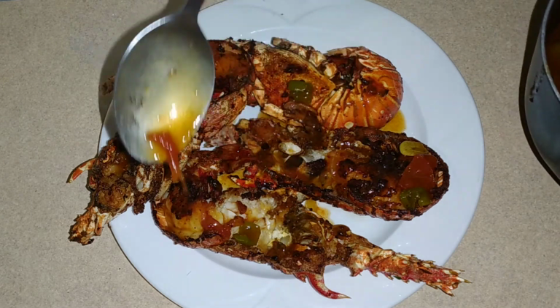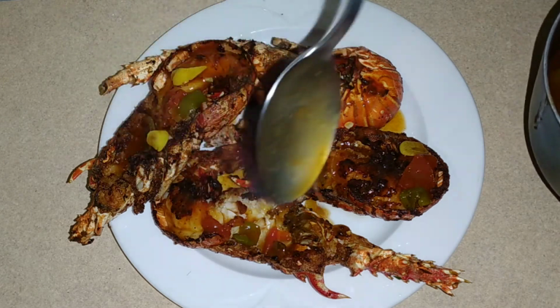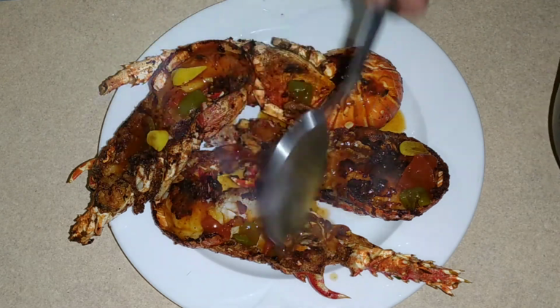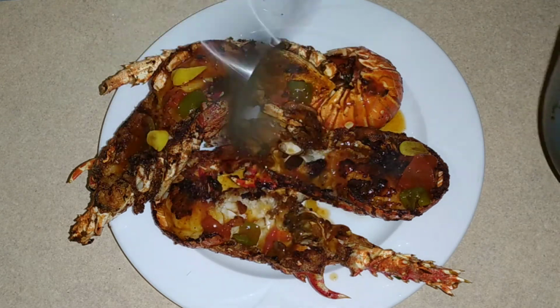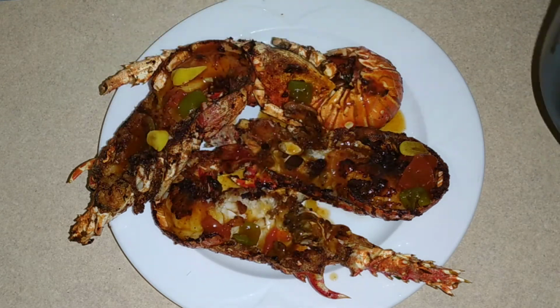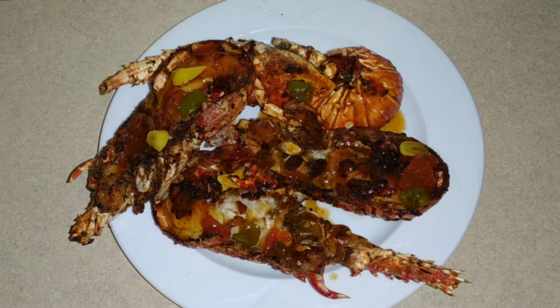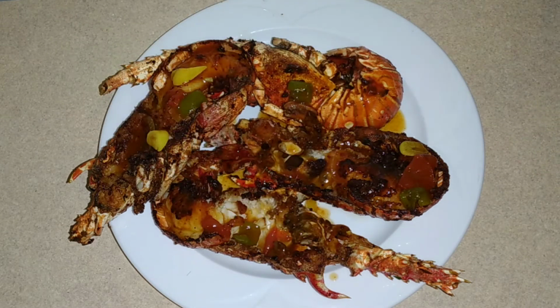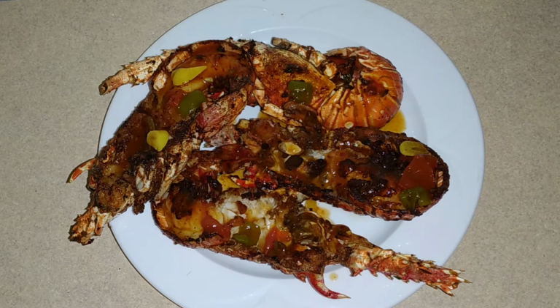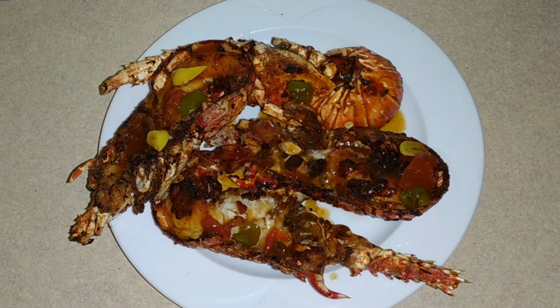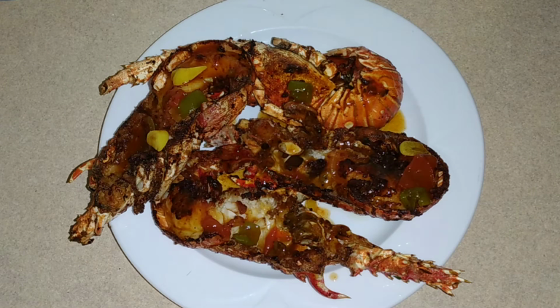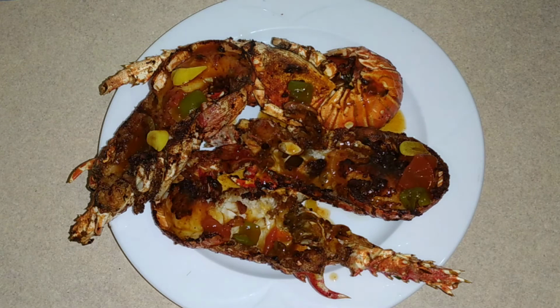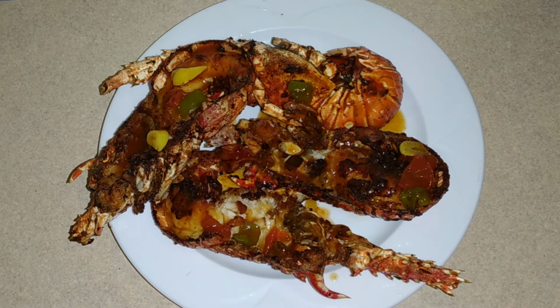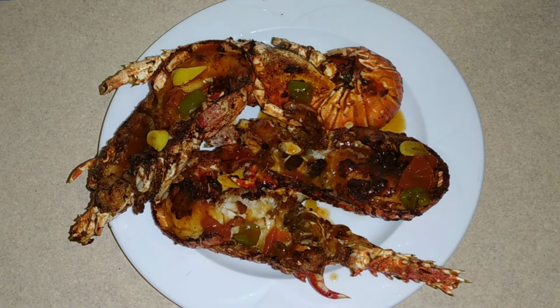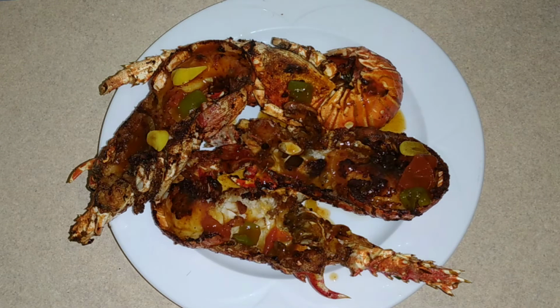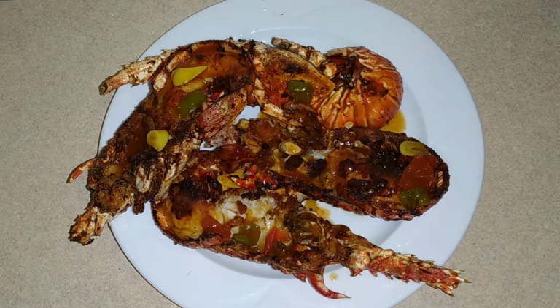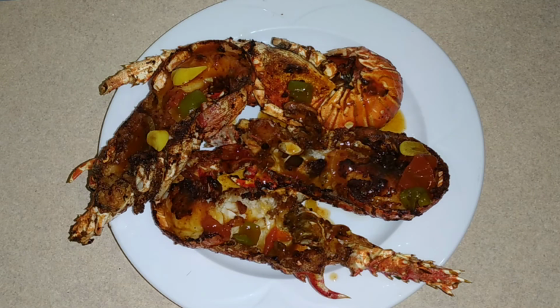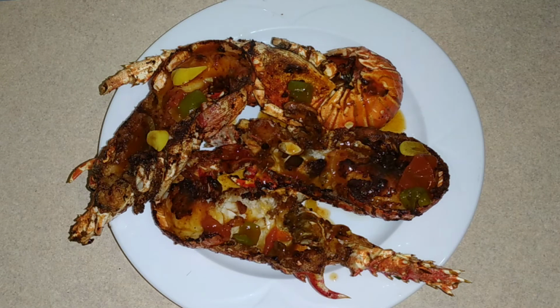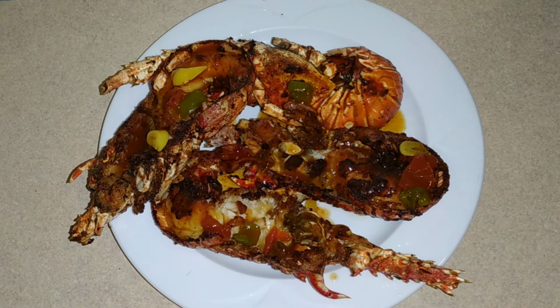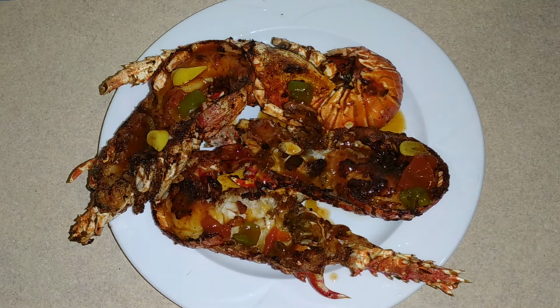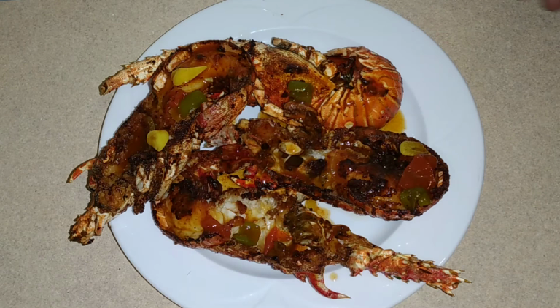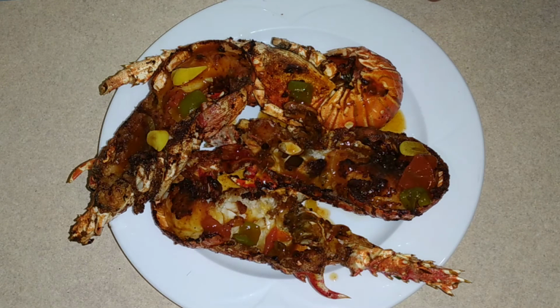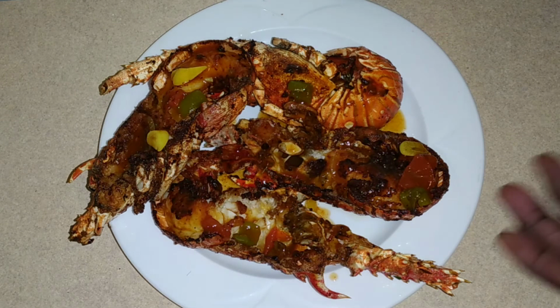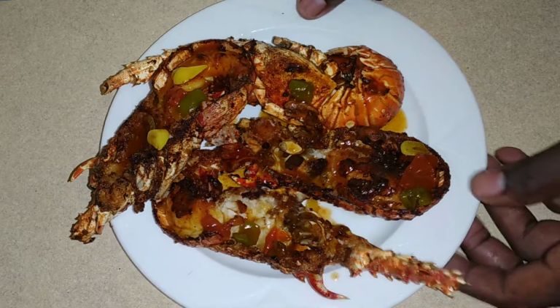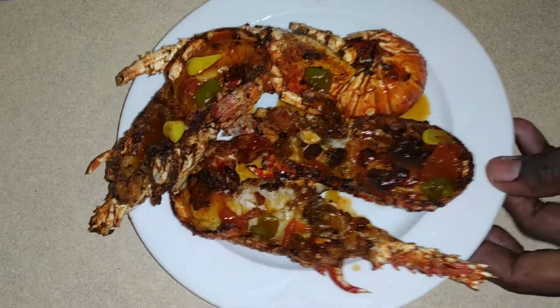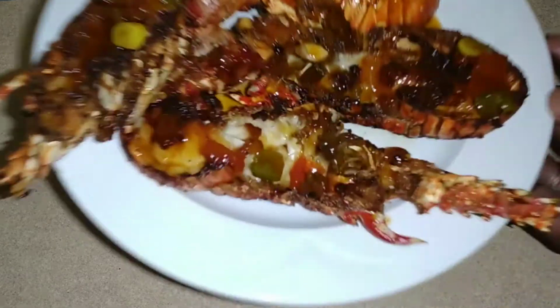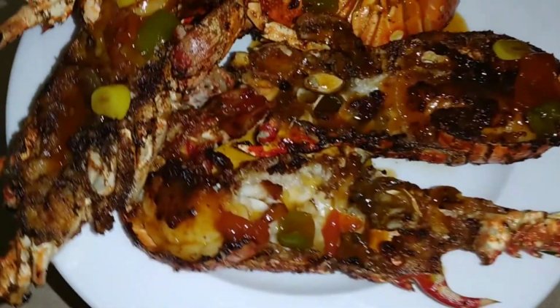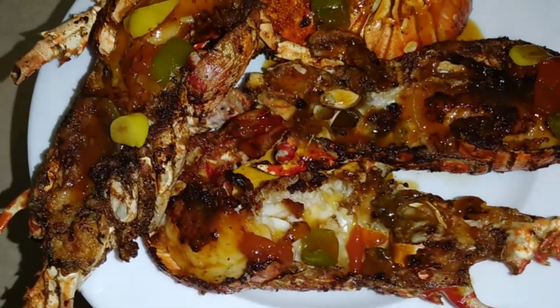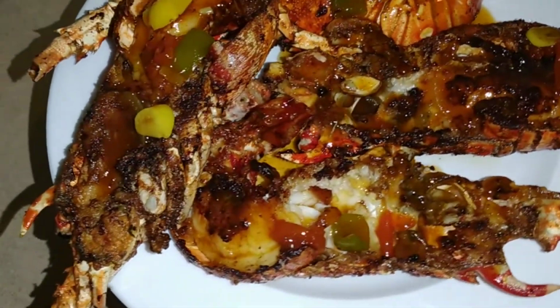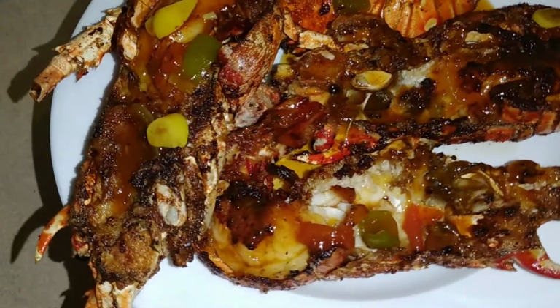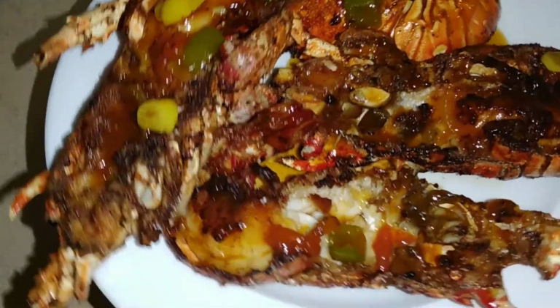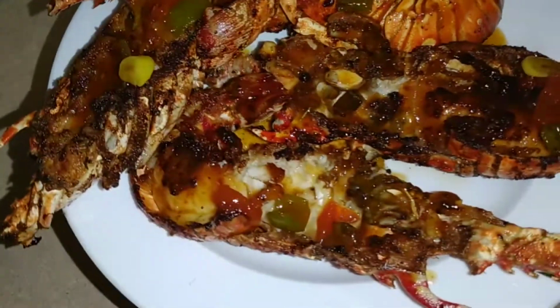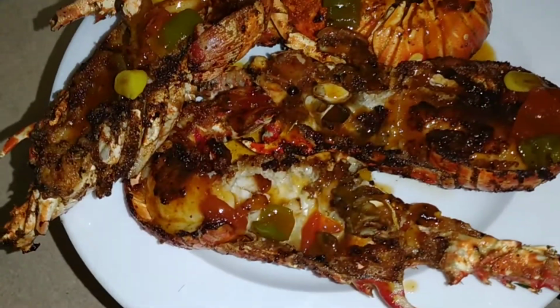Fried lobster Maverick style — like, subscribe, share. Fried lobster!